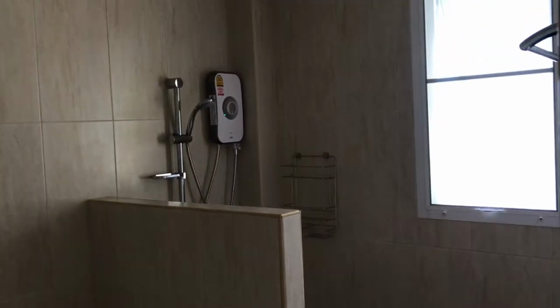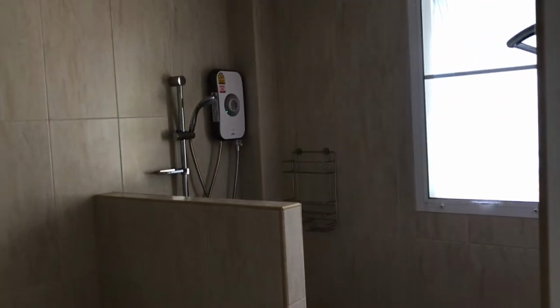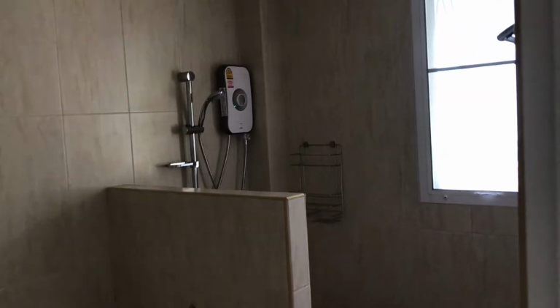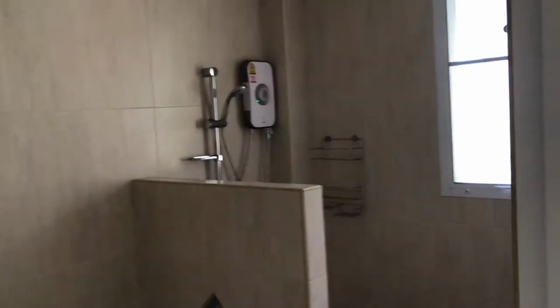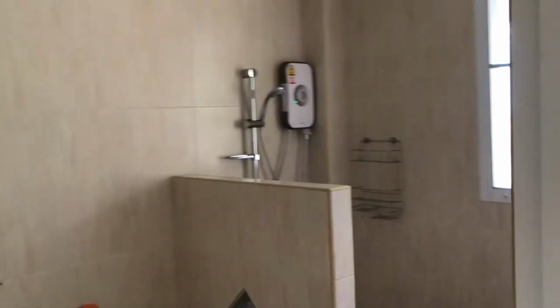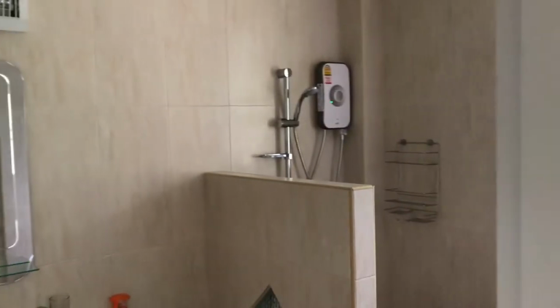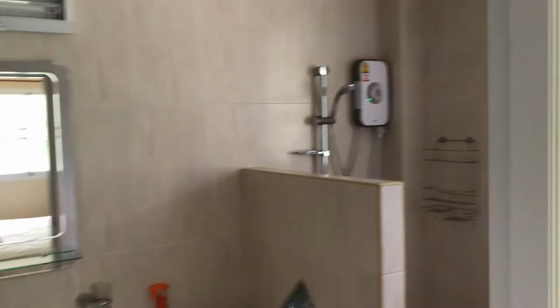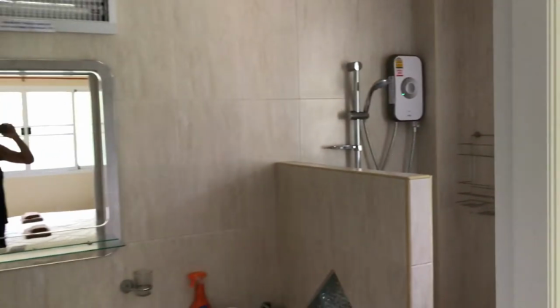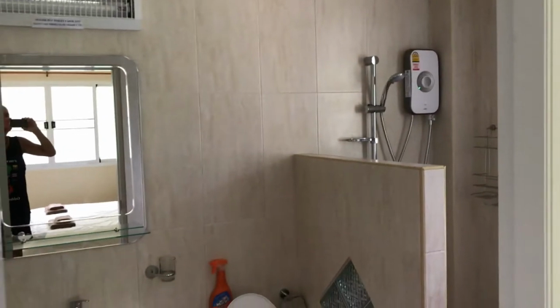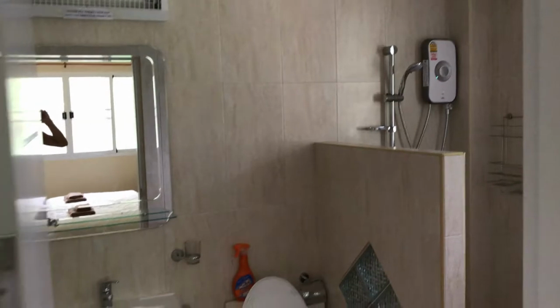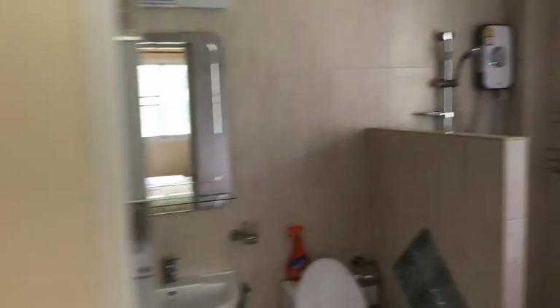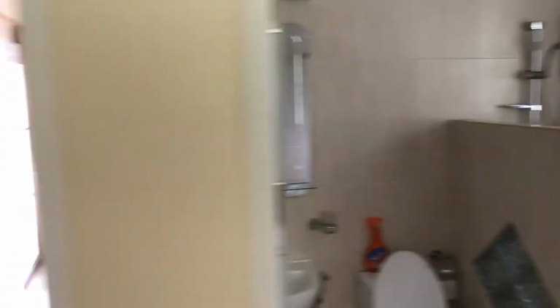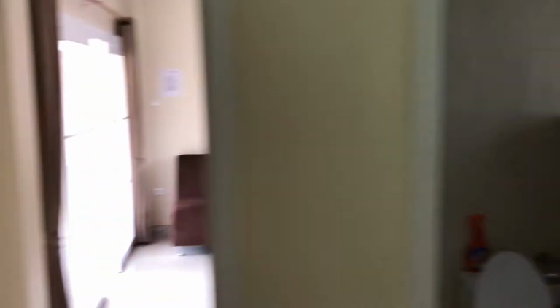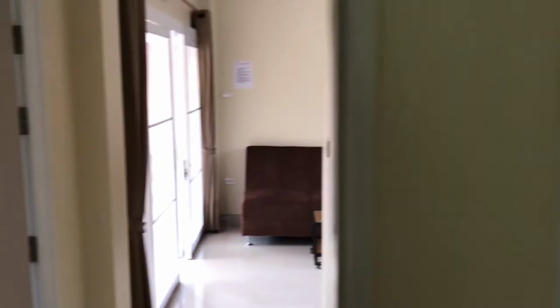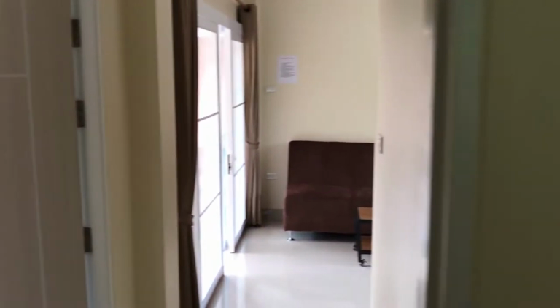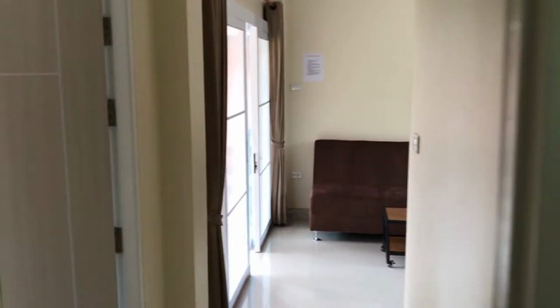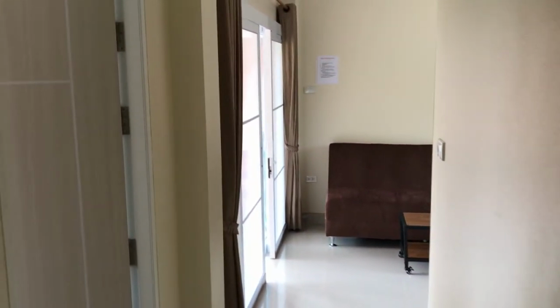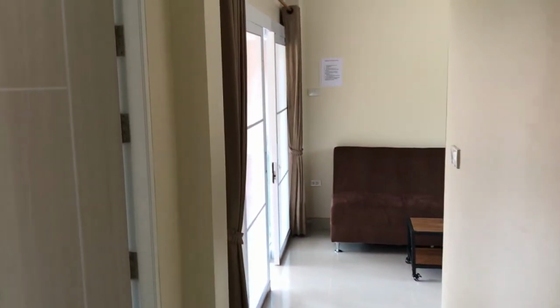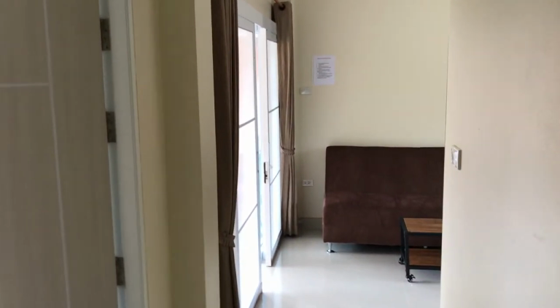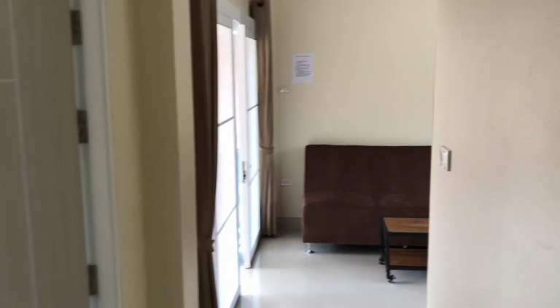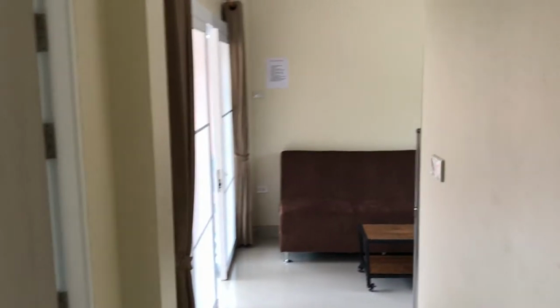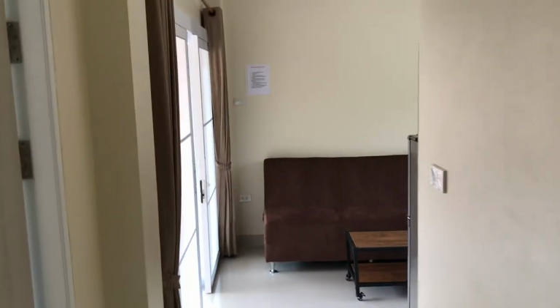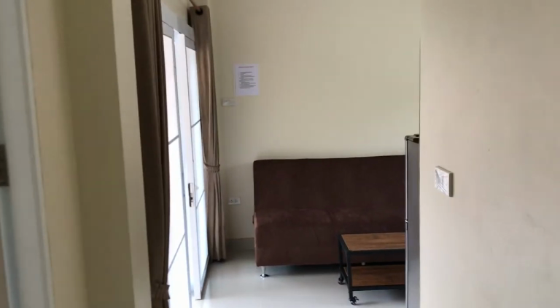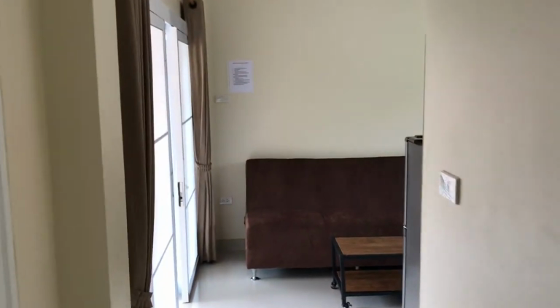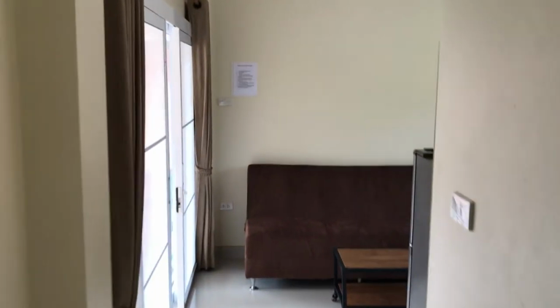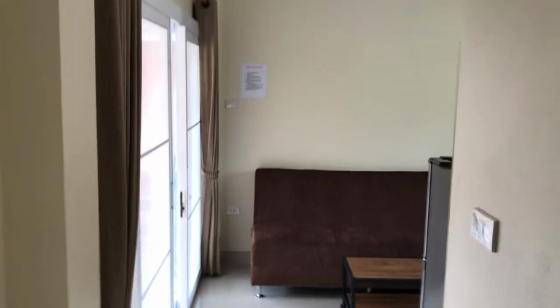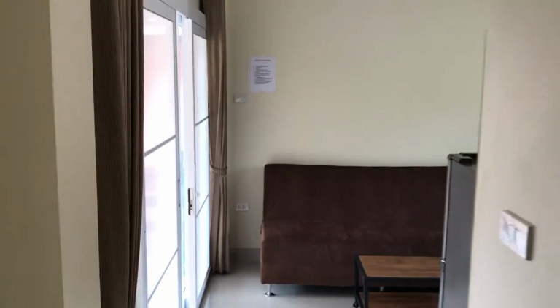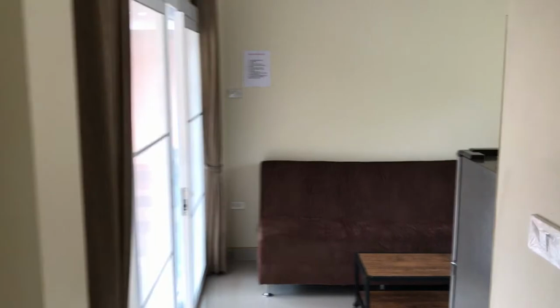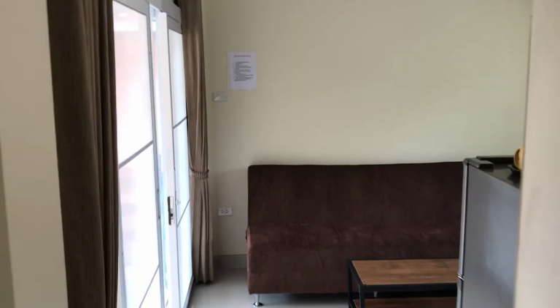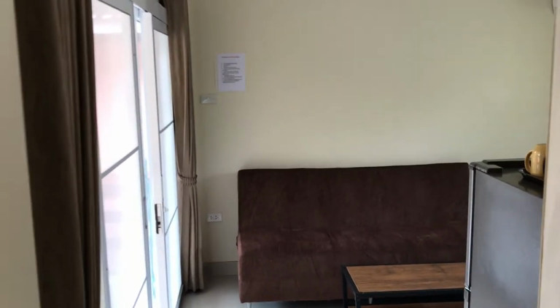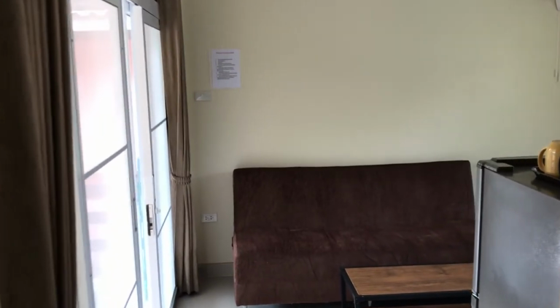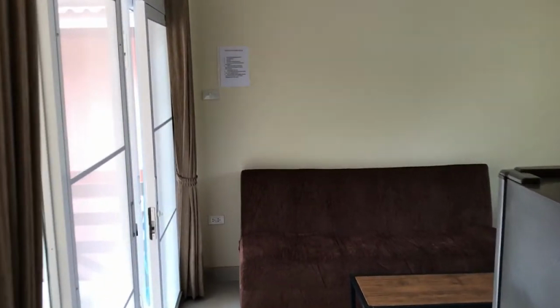Yeah, that's it. This apartment is 65 square meters. So we have two of them. Have a good day.